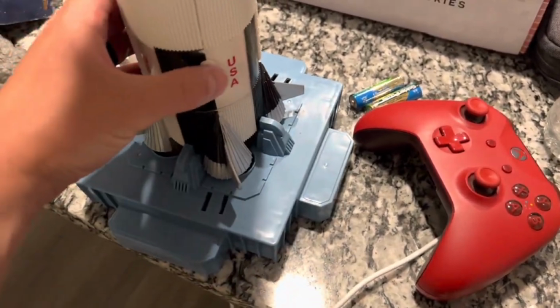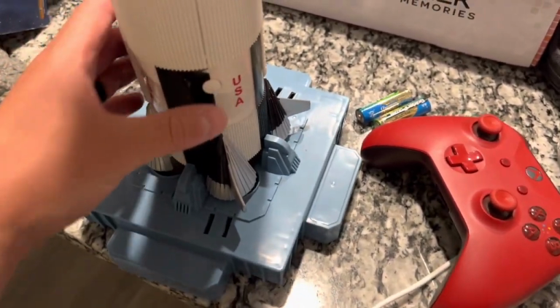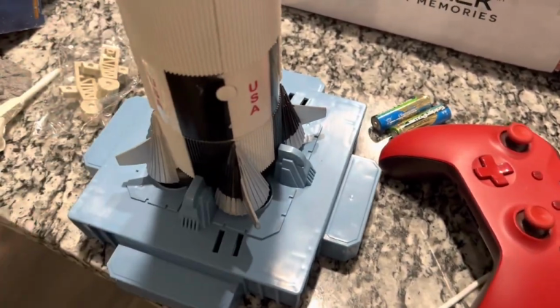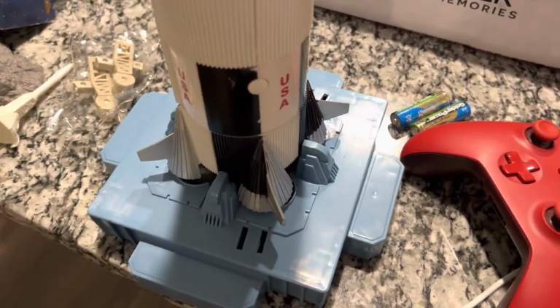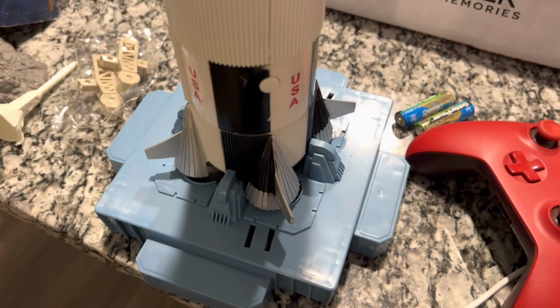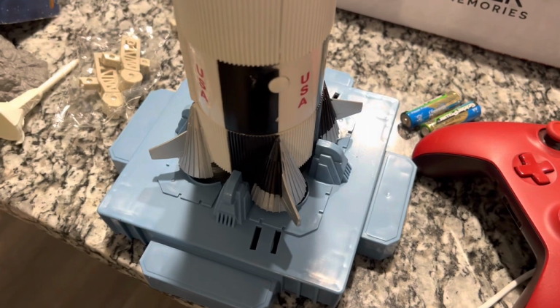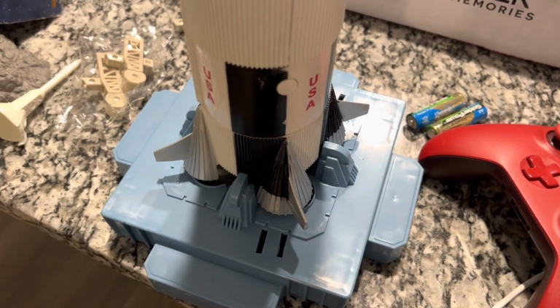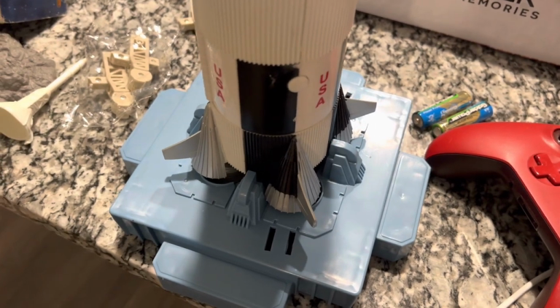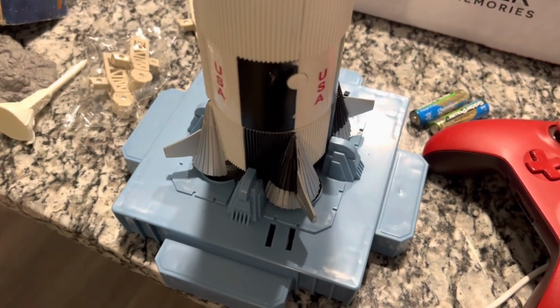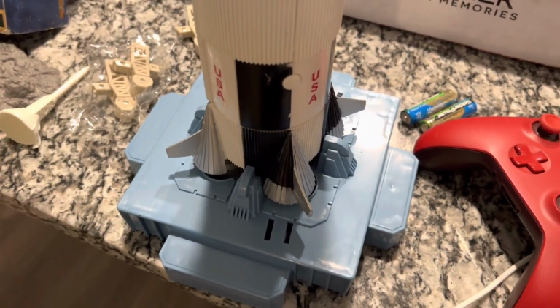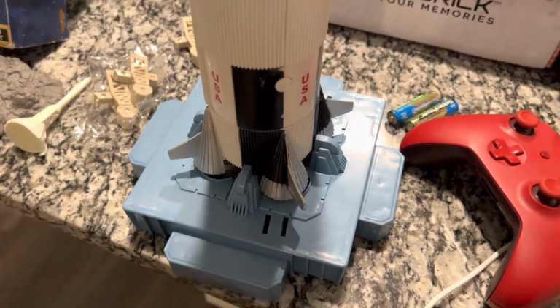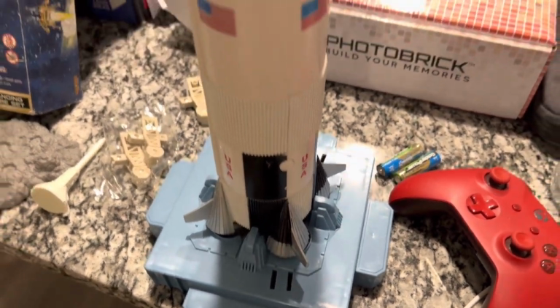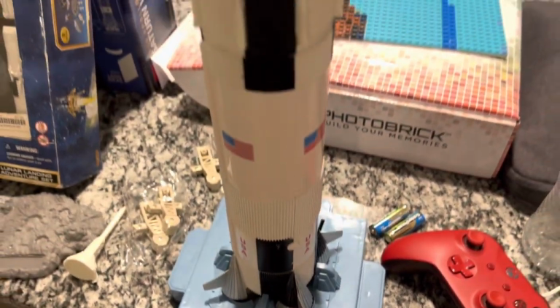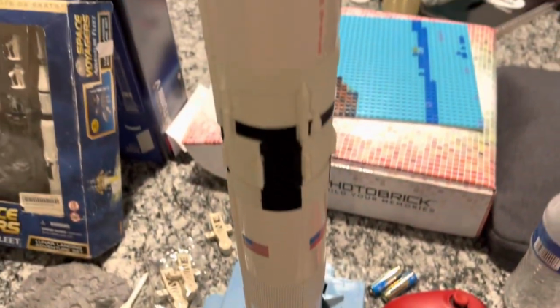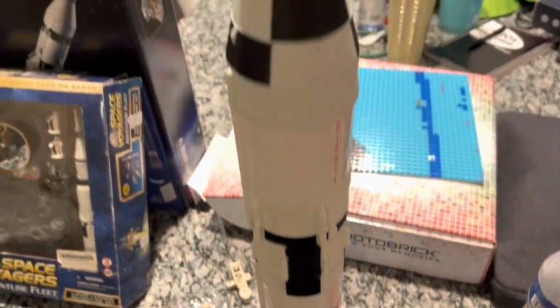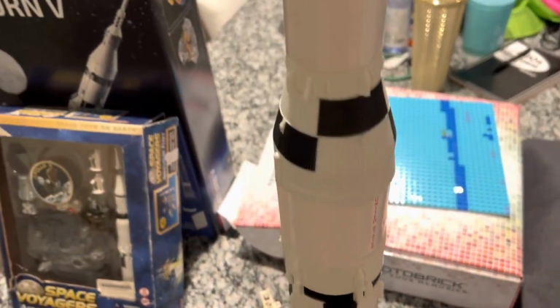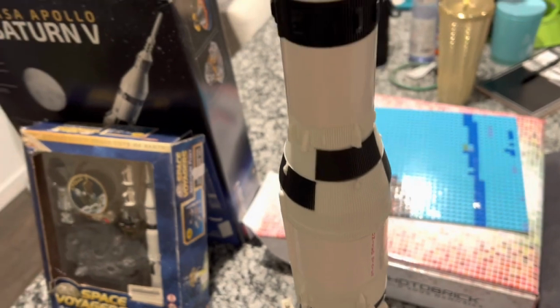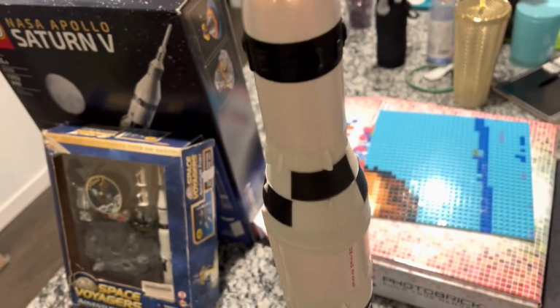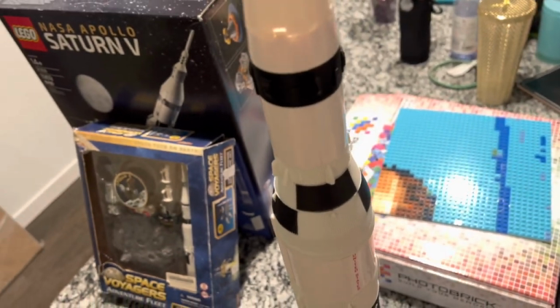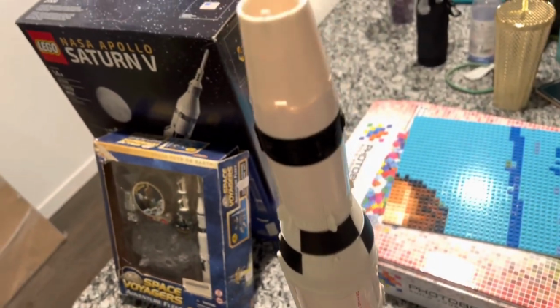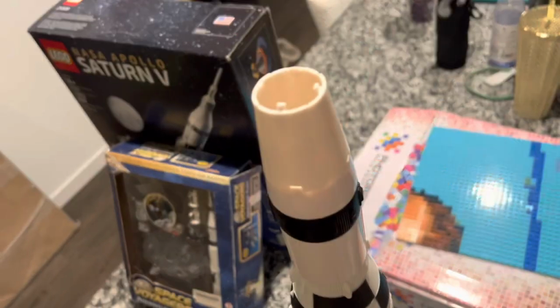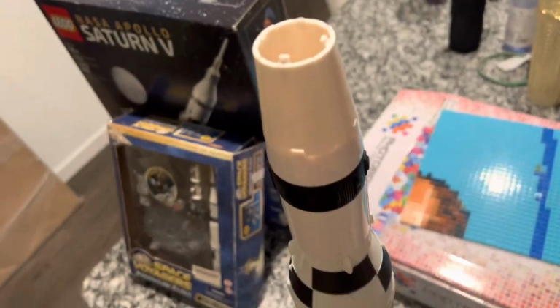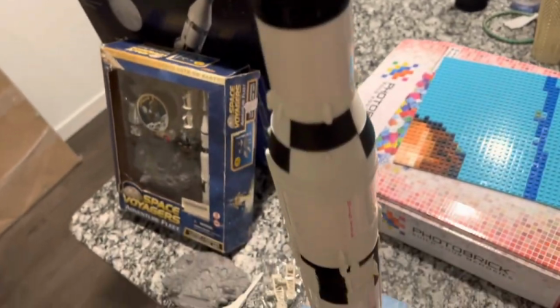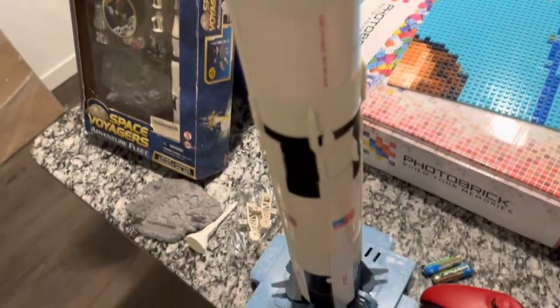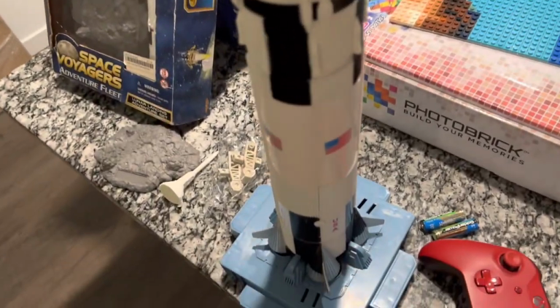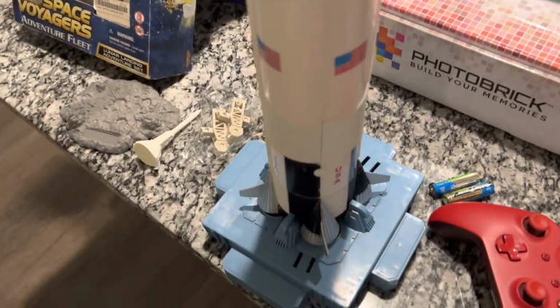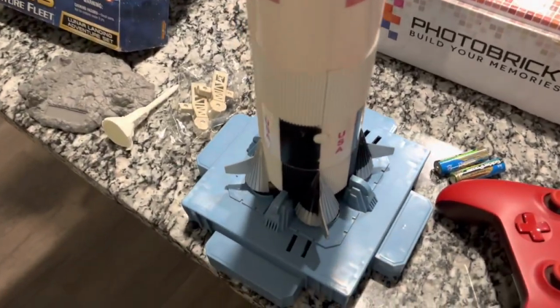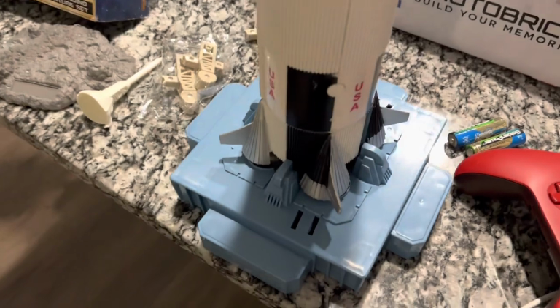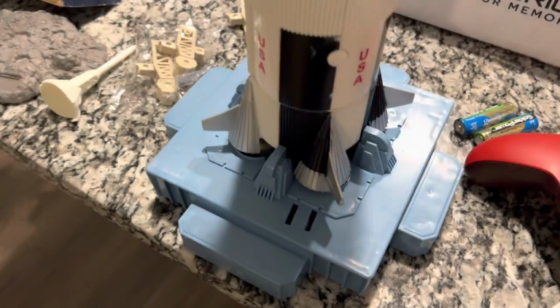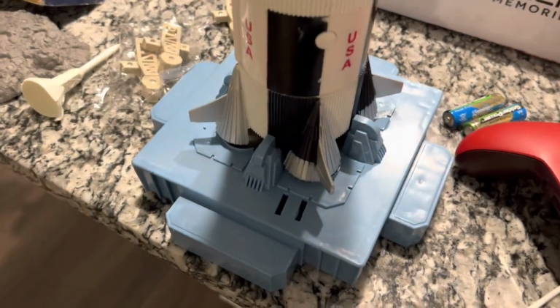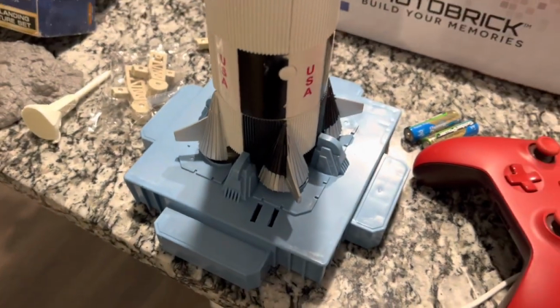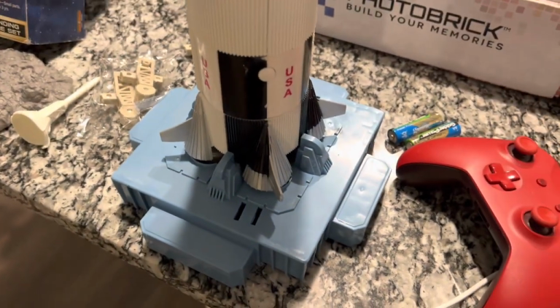Fortunately I had two AA batteries laying around in my Xbox controller, which I sacrificed for this. So now — 10, 9, 8, ignition sequence start, 5, 4, 3, 2, 1, 0. Launch commit. Lift off. We have lift off. Now the sounds work.